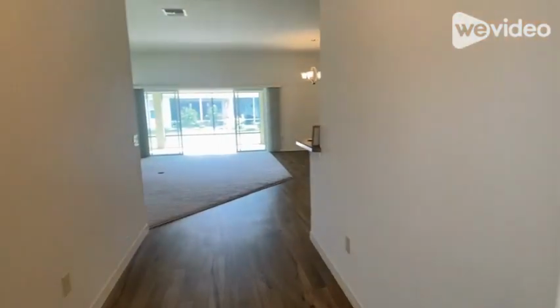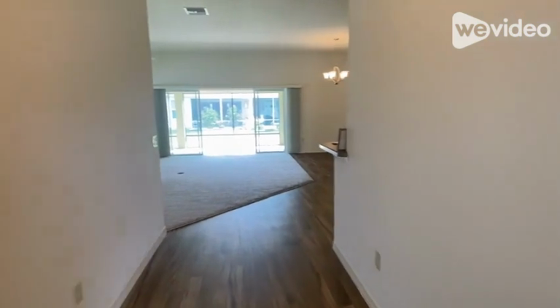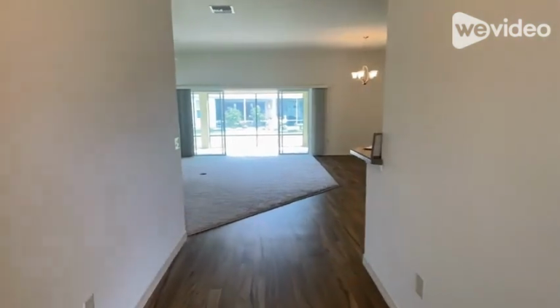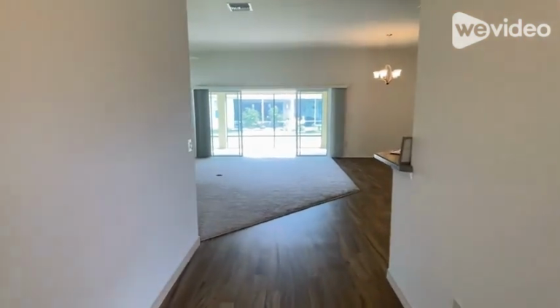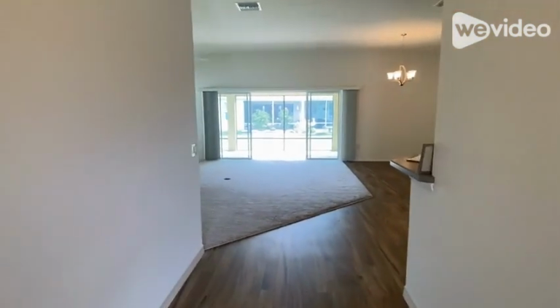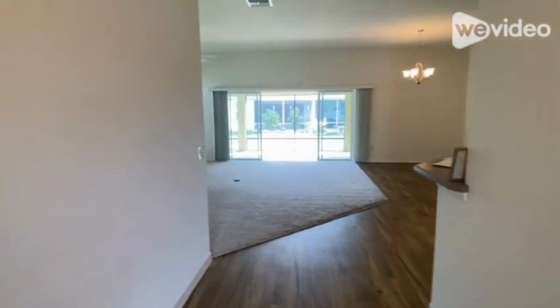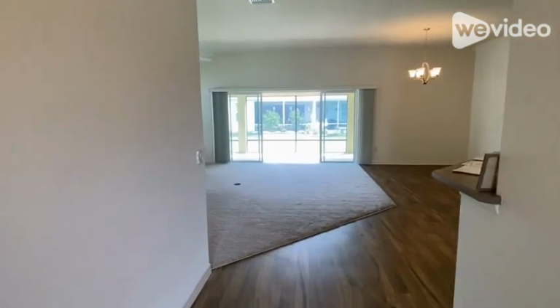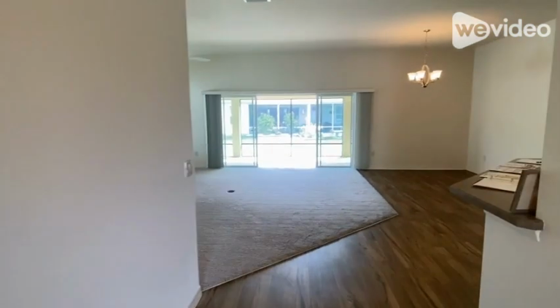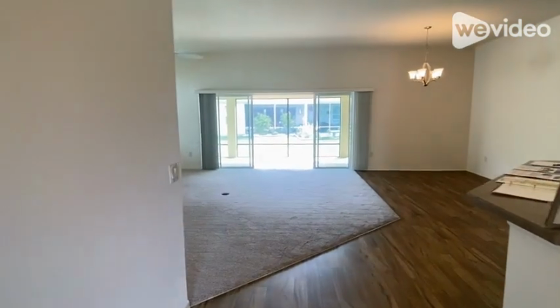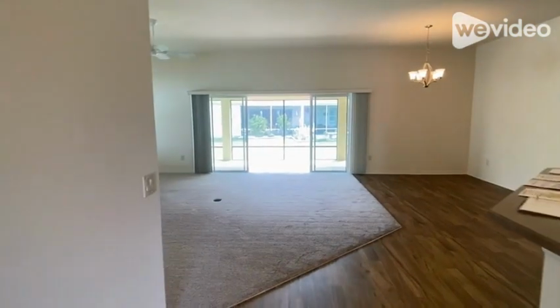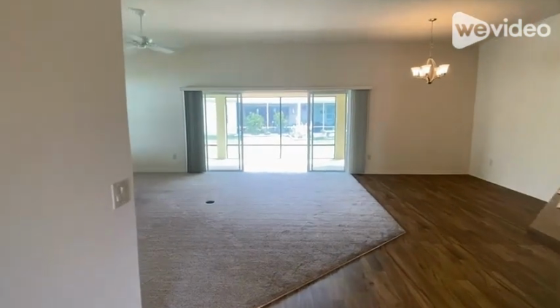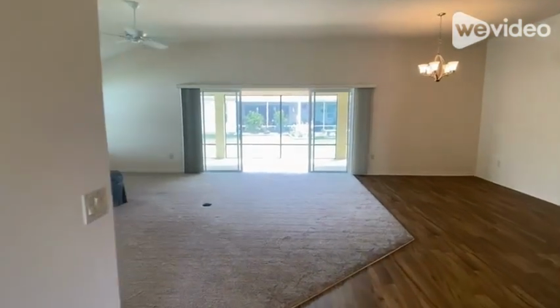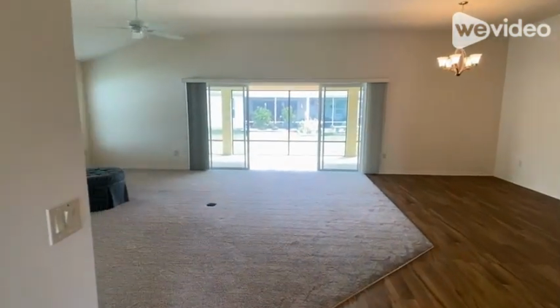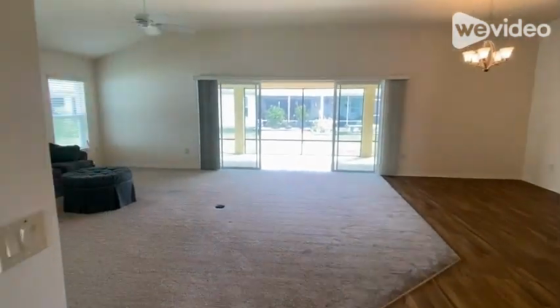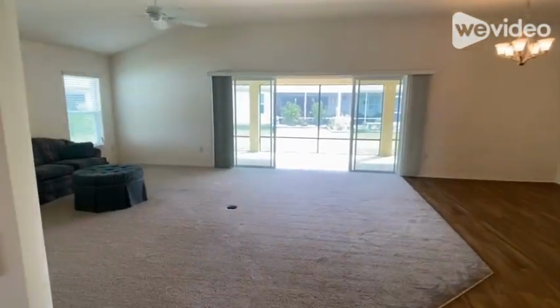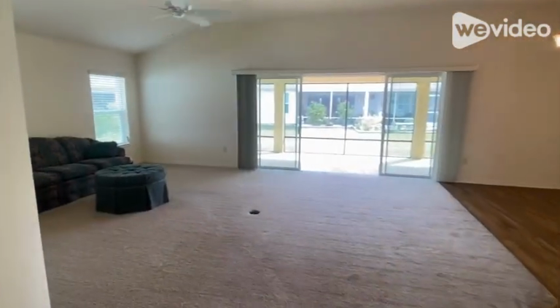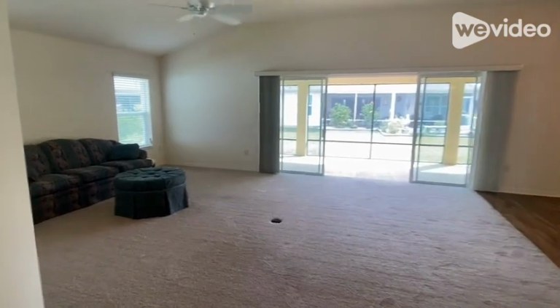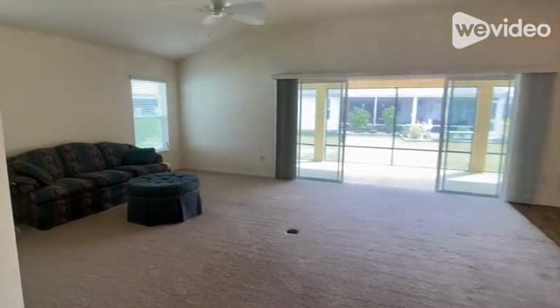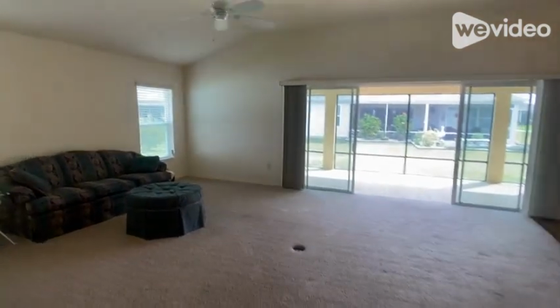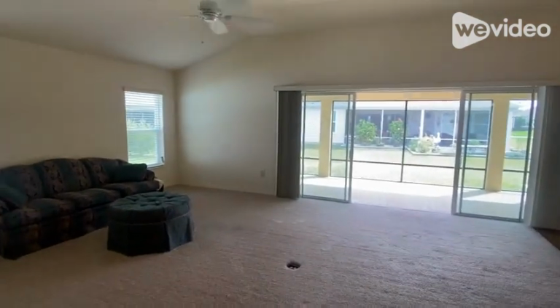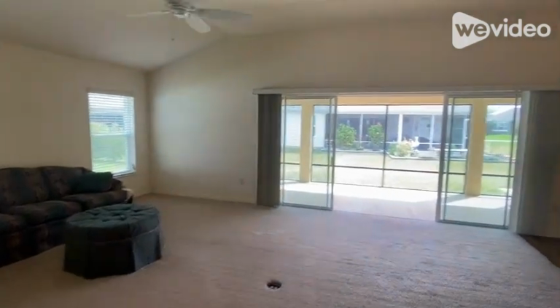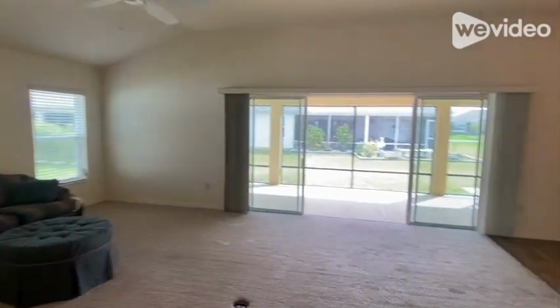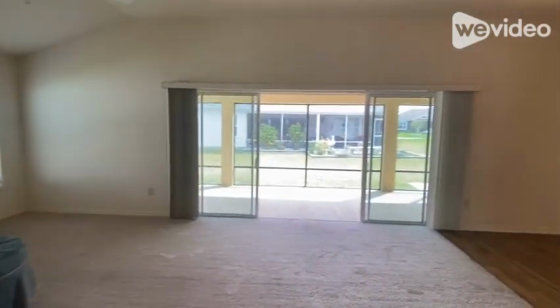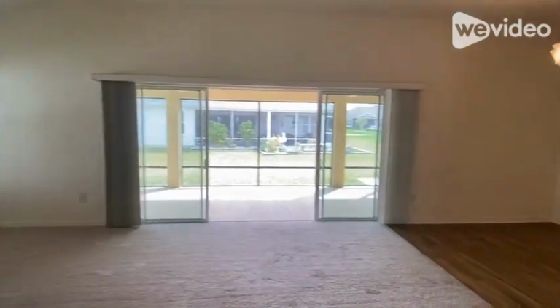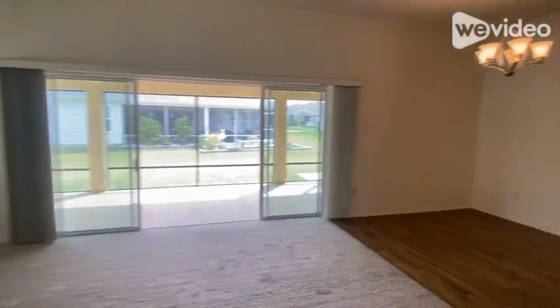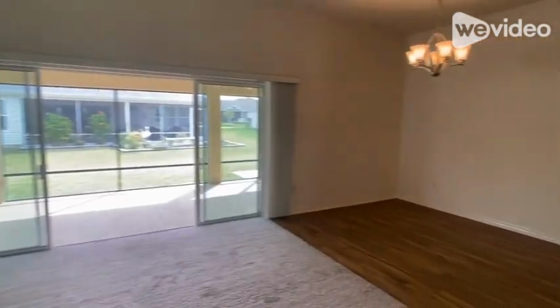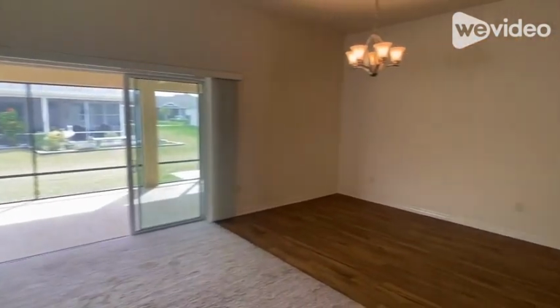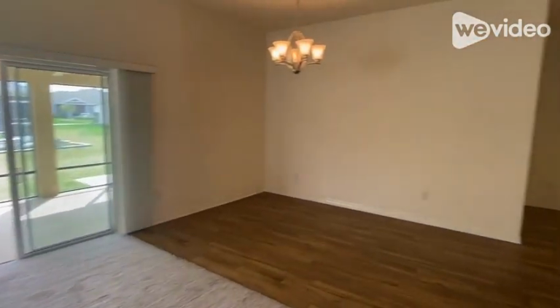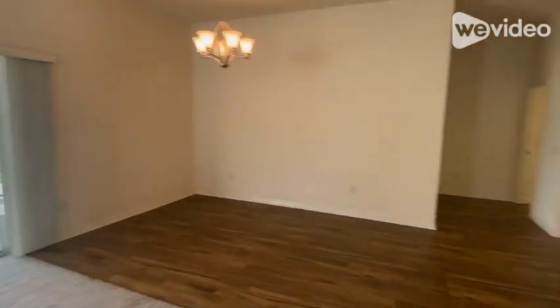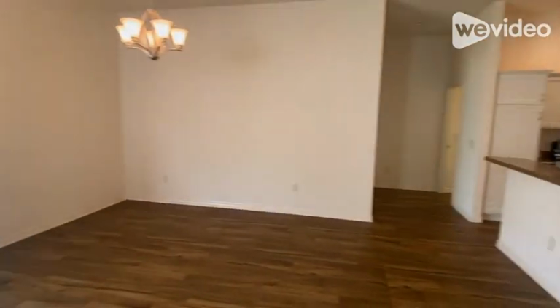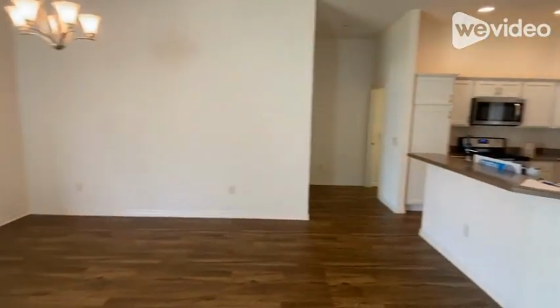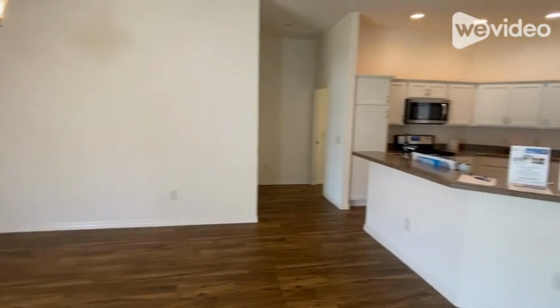Upon entry, you're greeted with high ceilings and a vinyl wood look flooring. The stretched floor plan is noticeable in the large open great room featuring dual slider doors.